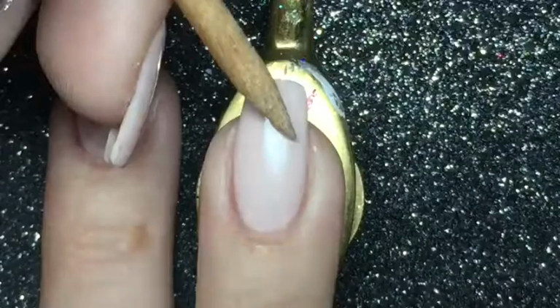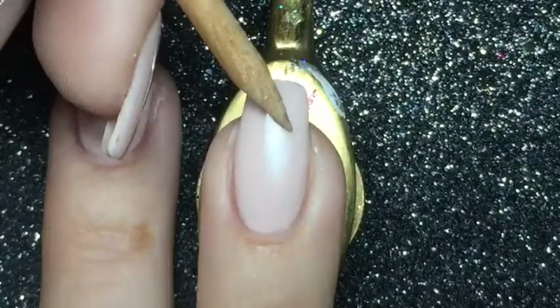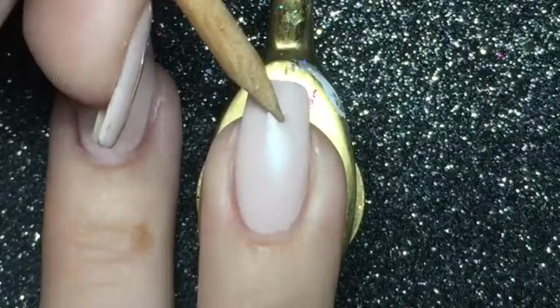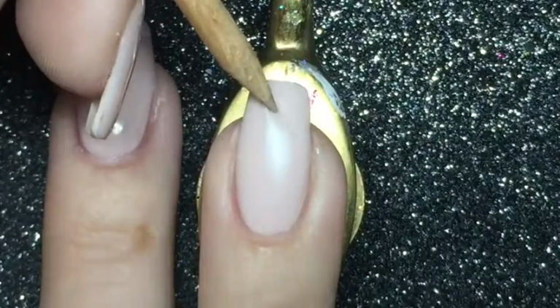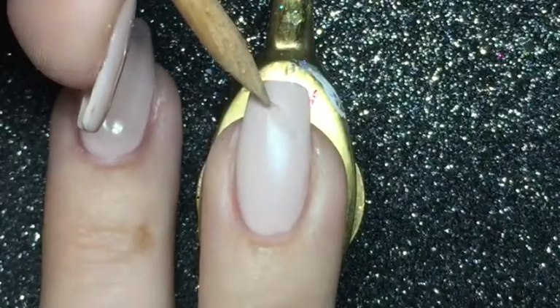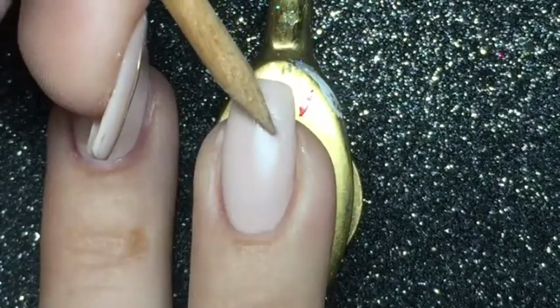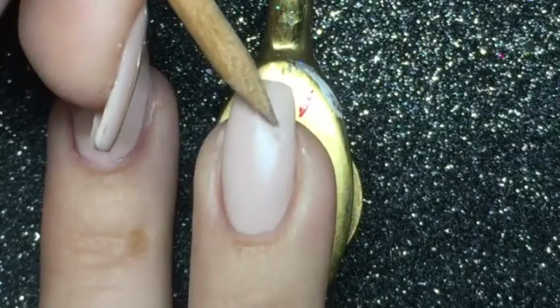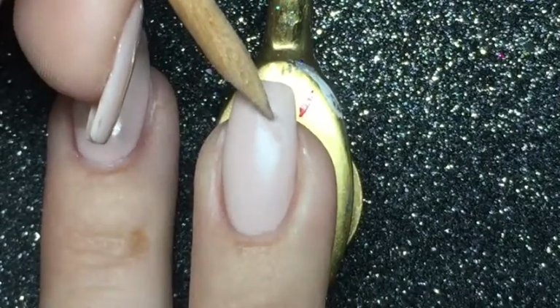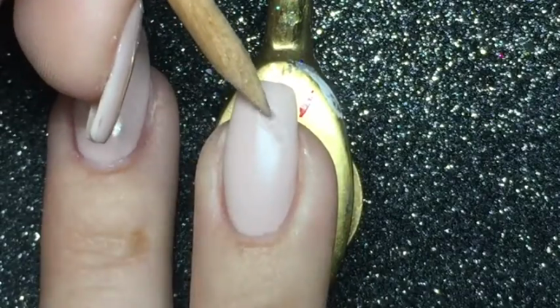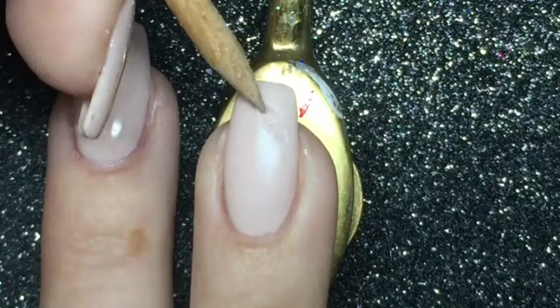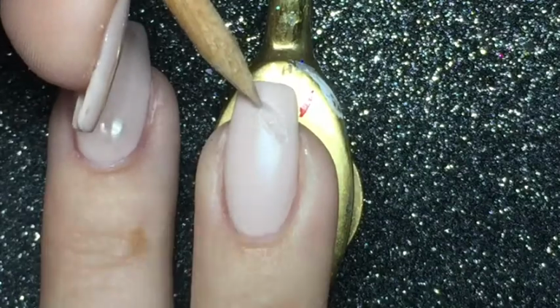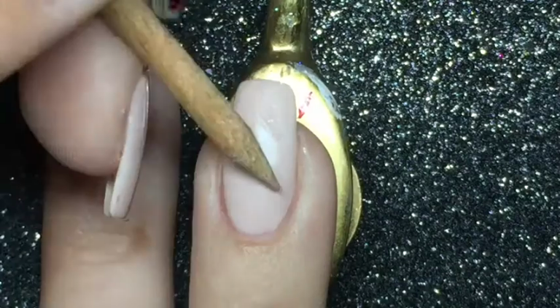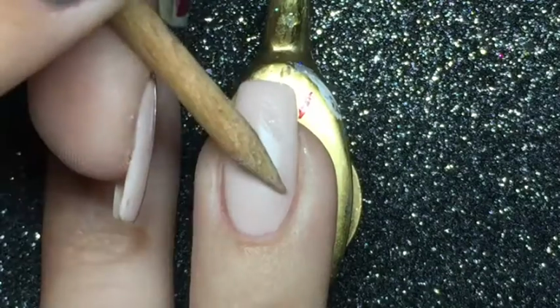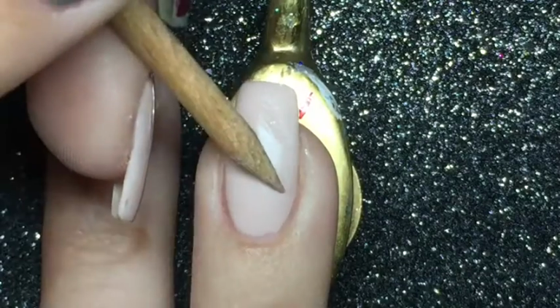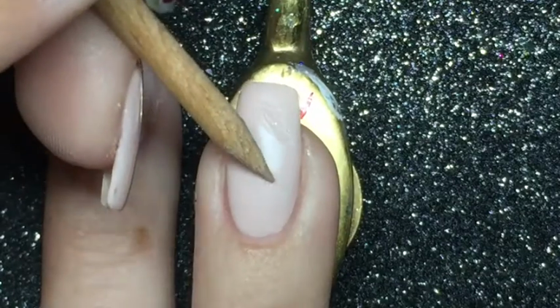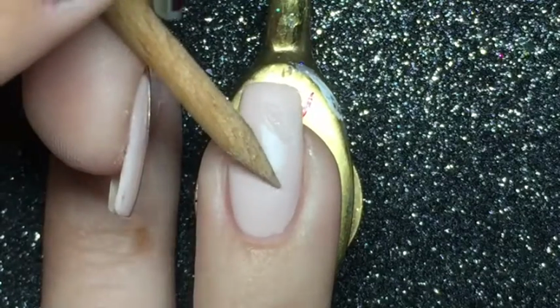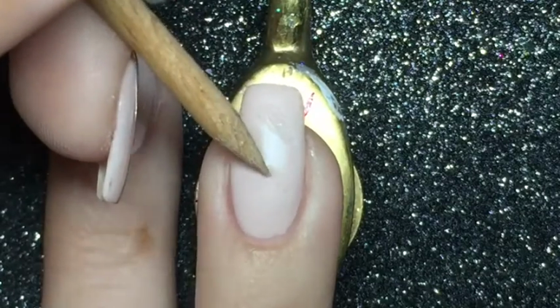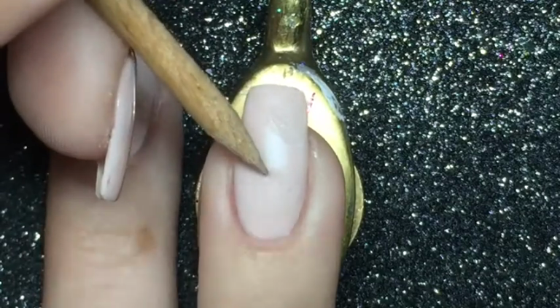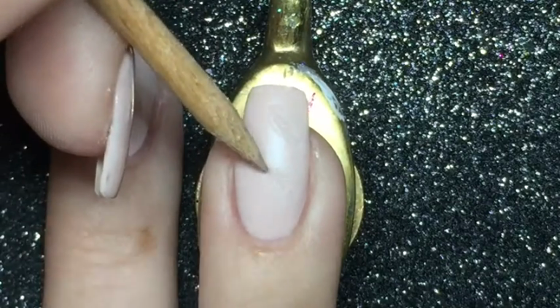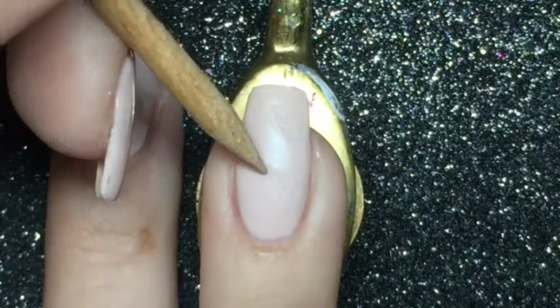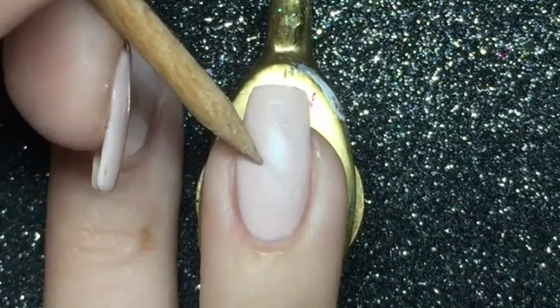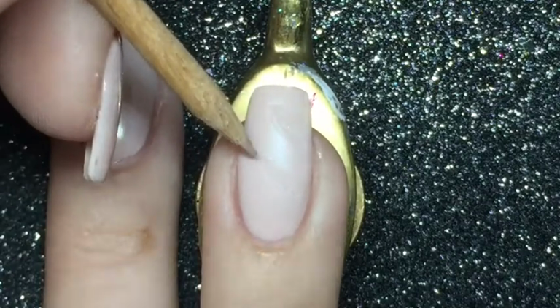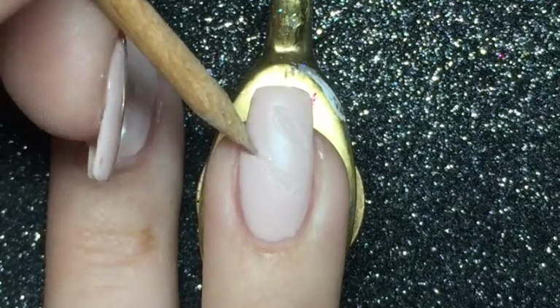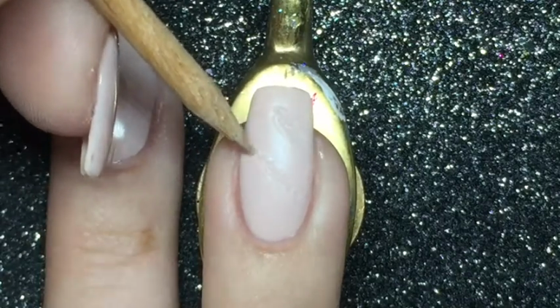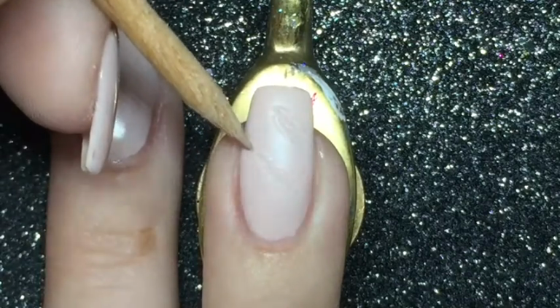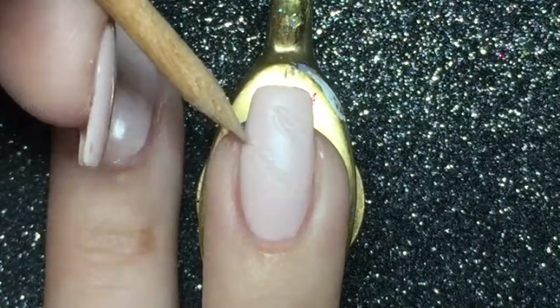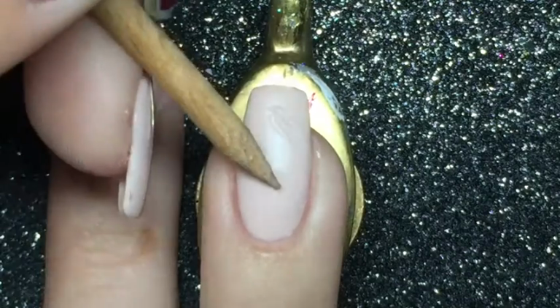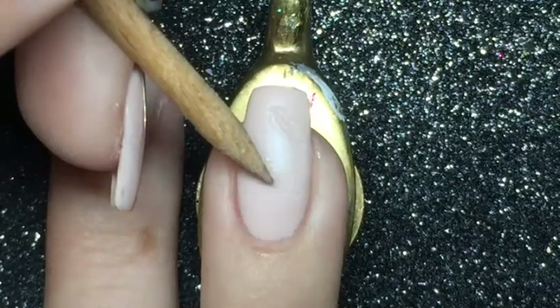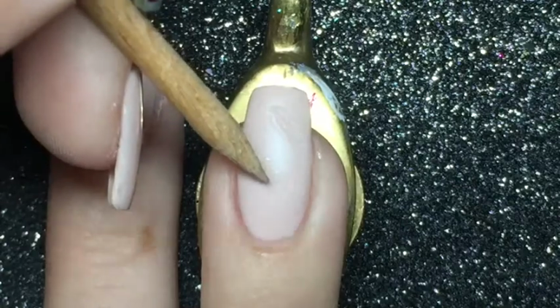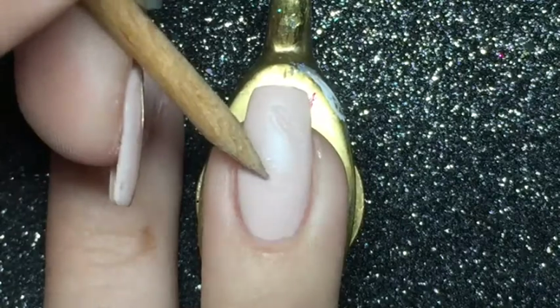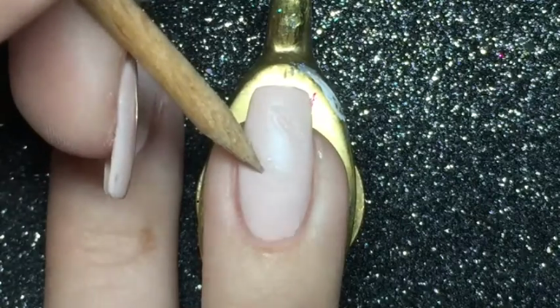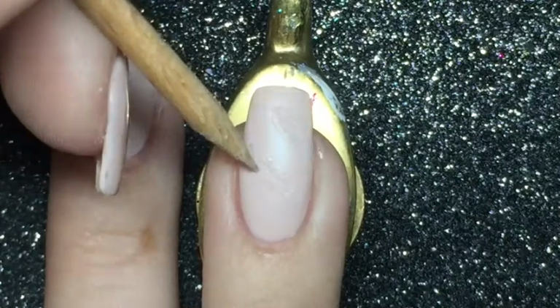Next I am using a rosewood stick, the pointy end of it, and I am ripping the wounds into my nail.